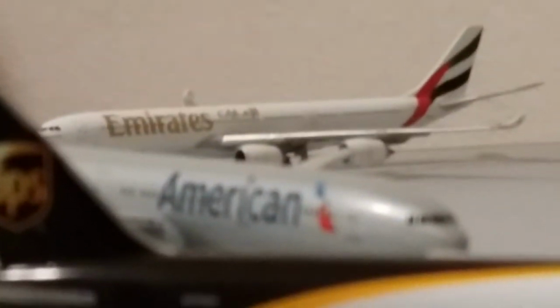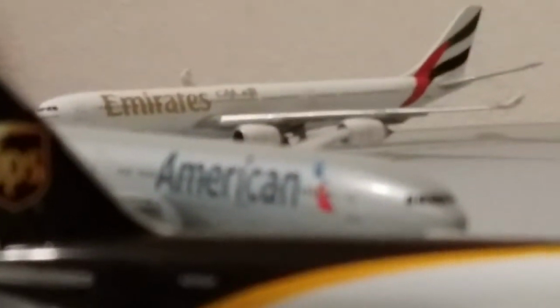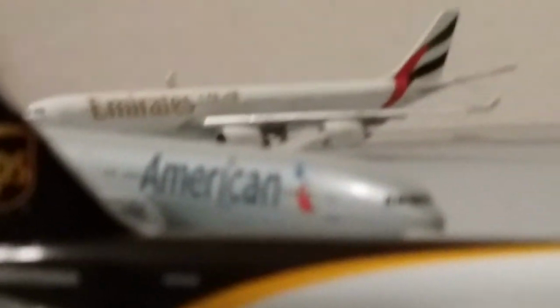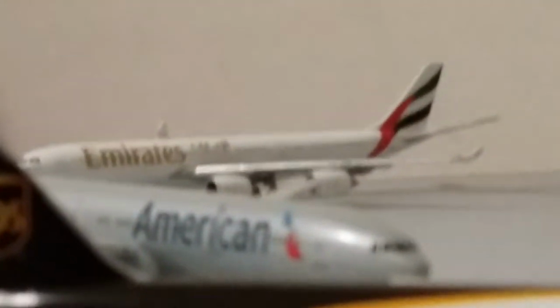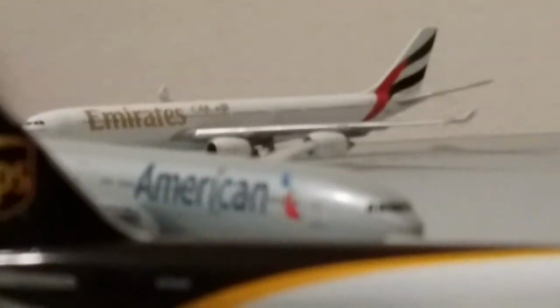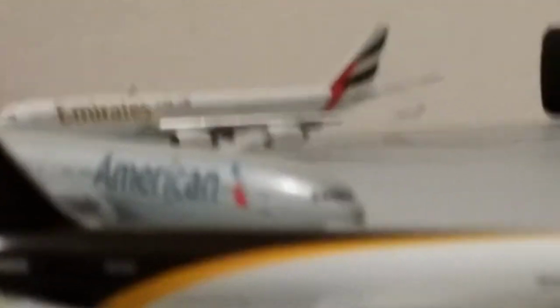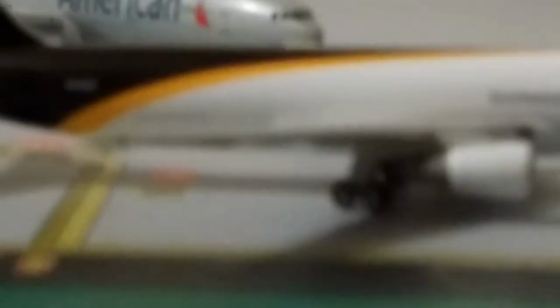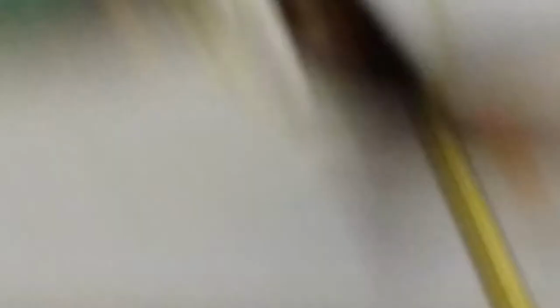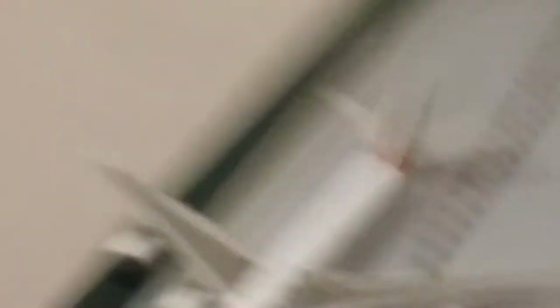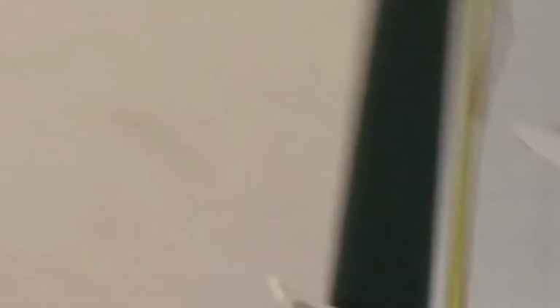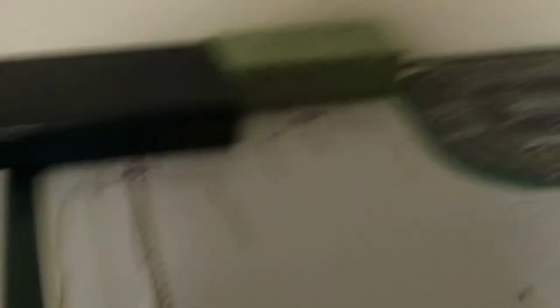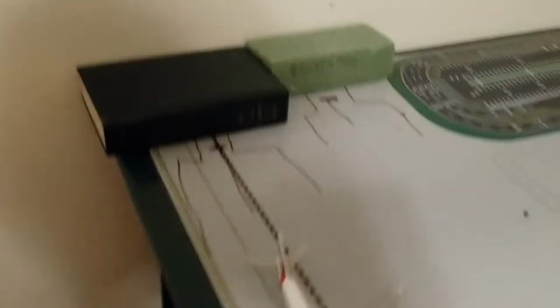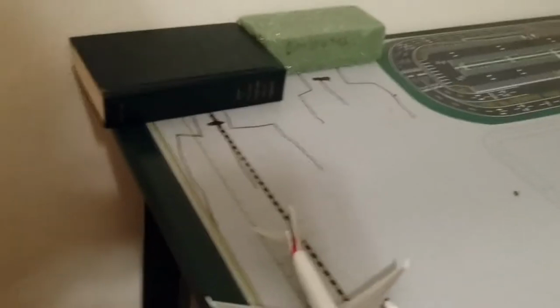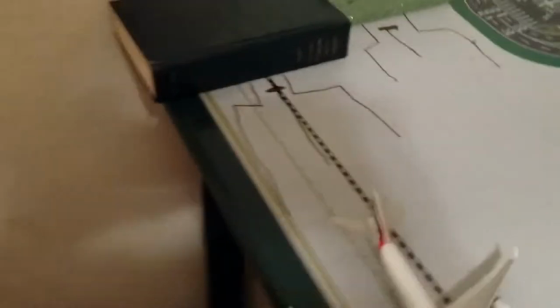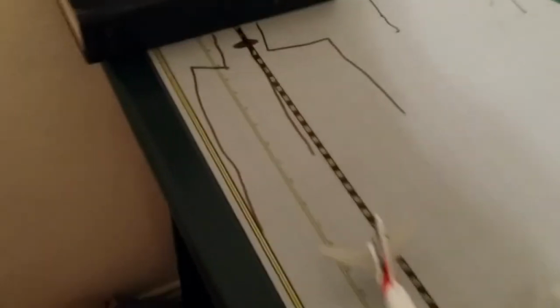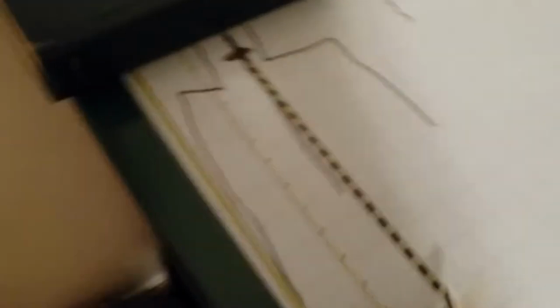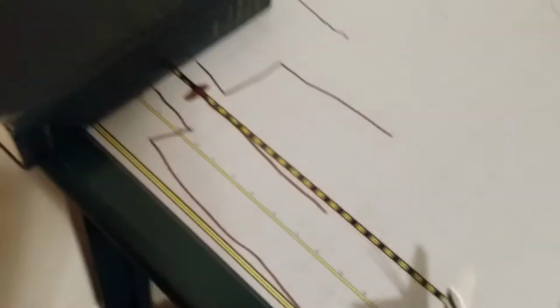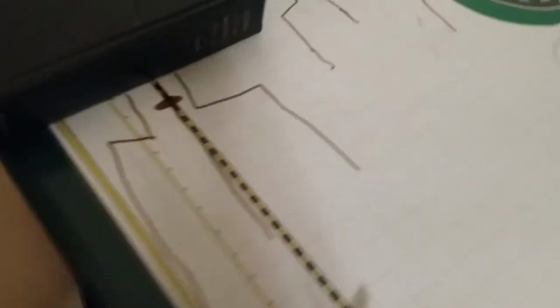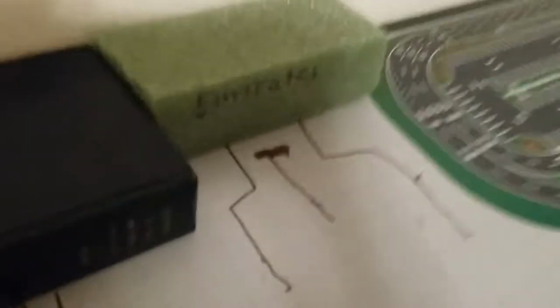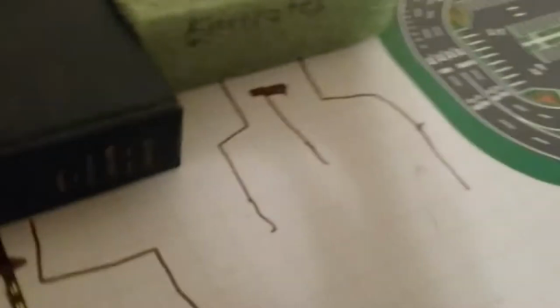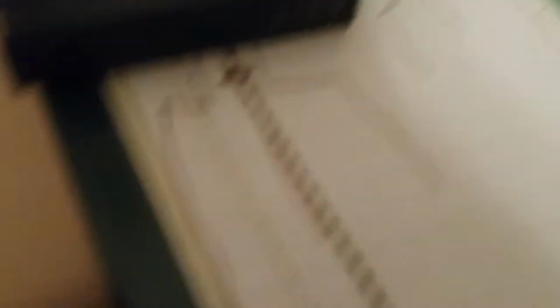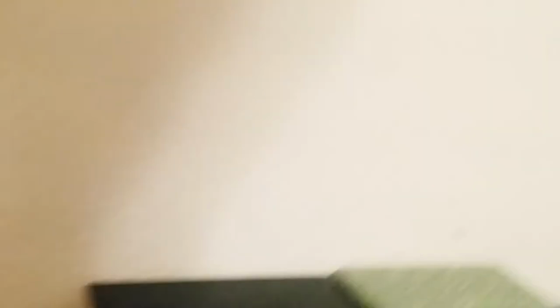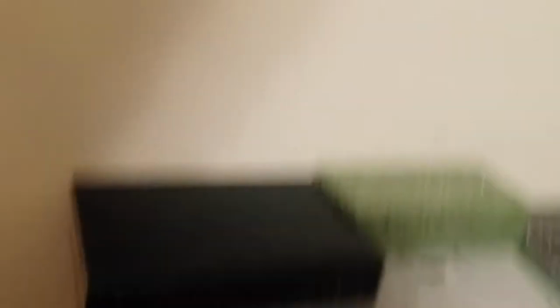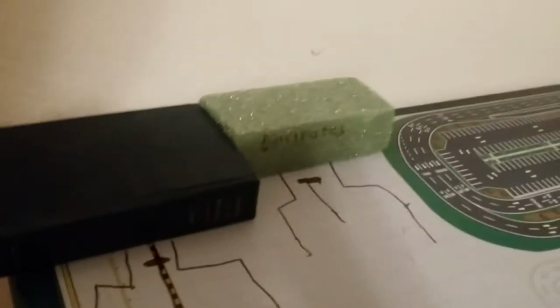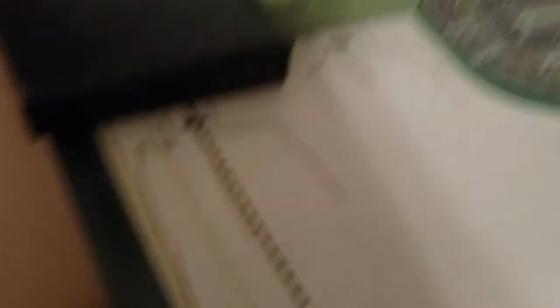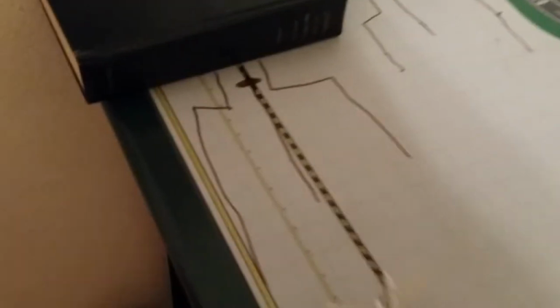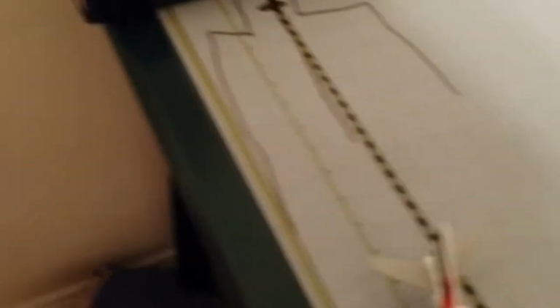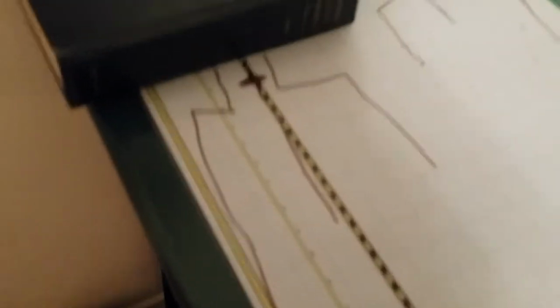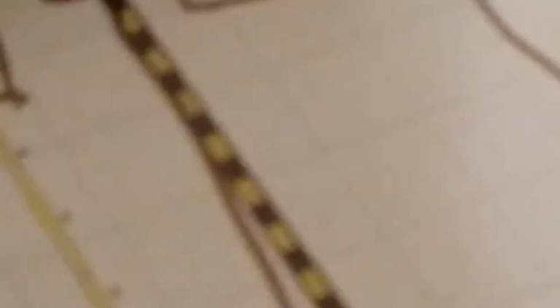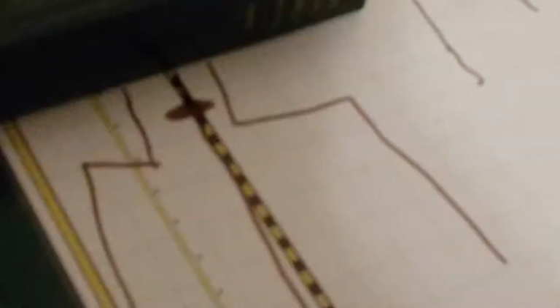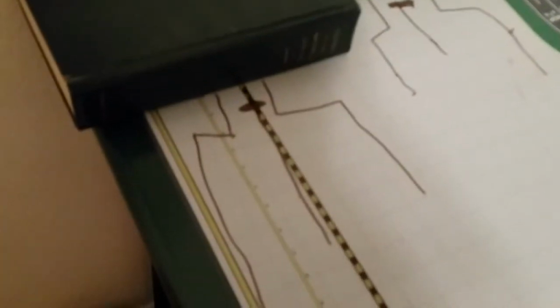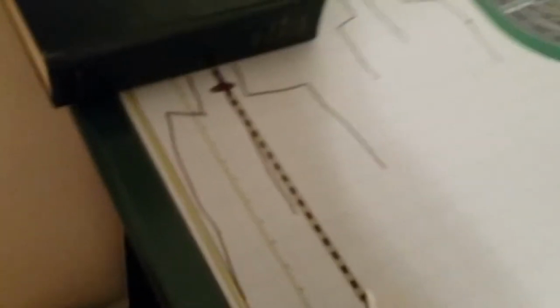Emirates A340 heading out to Dubai, of course. I'm gonna show y'all the new gate that I made with this crappy Expo marker — there, Emirates Concourse. So yeah, there's that.